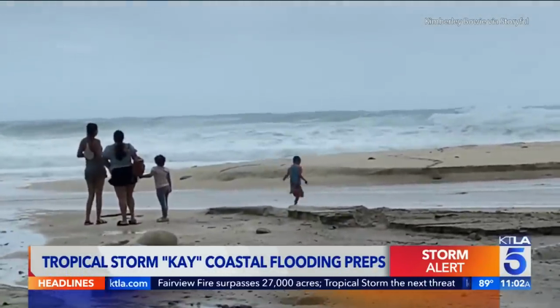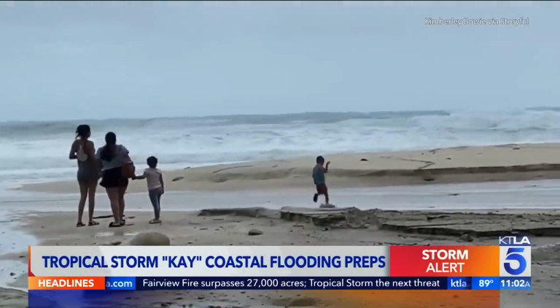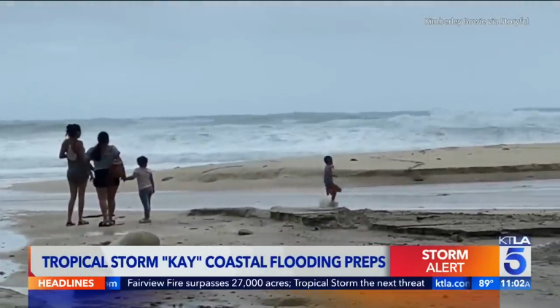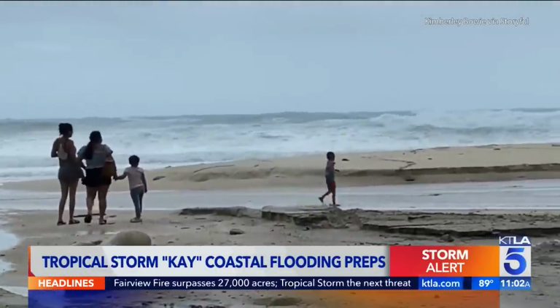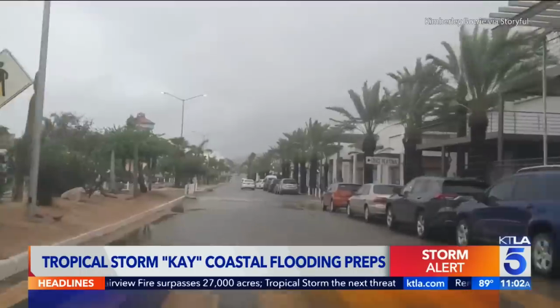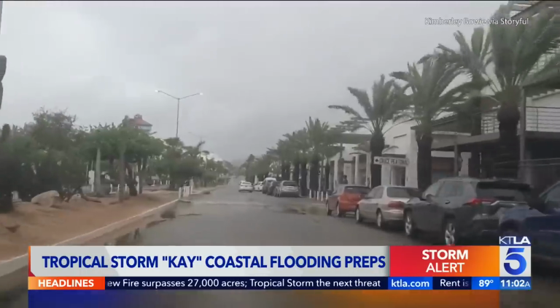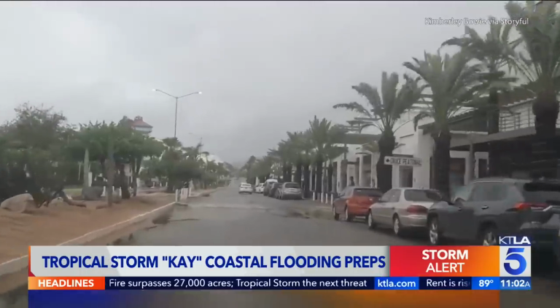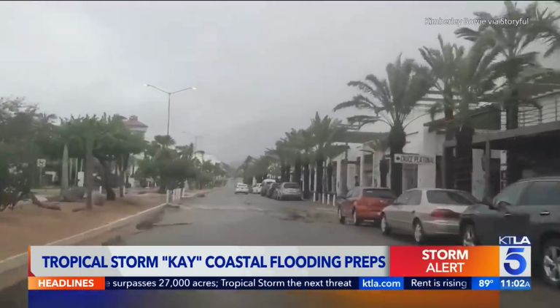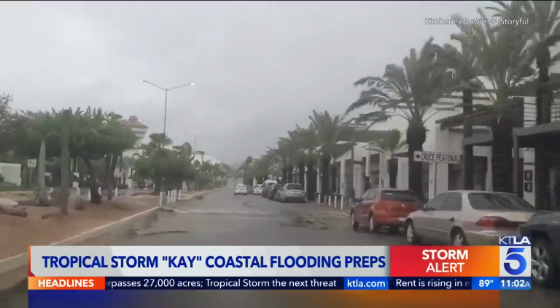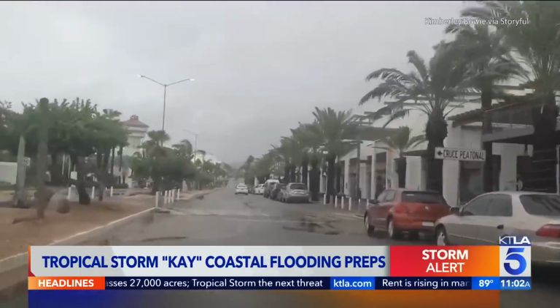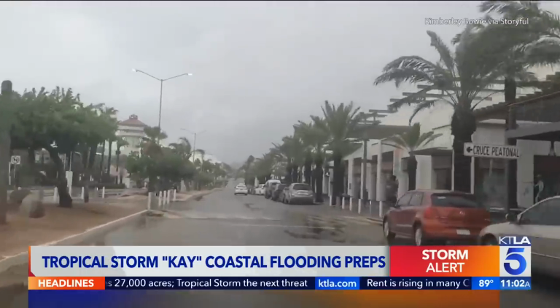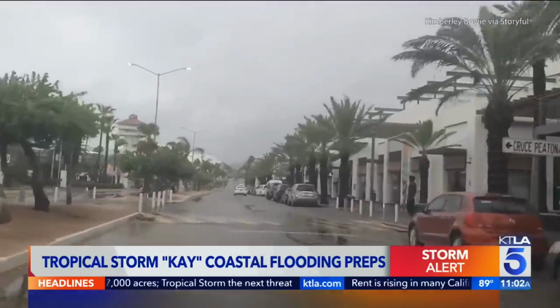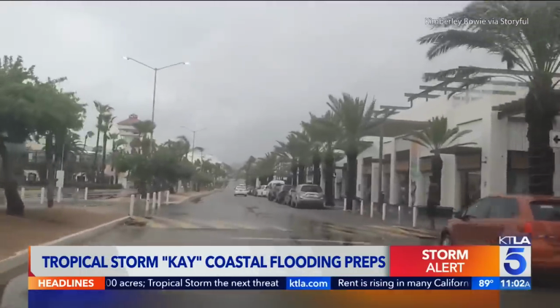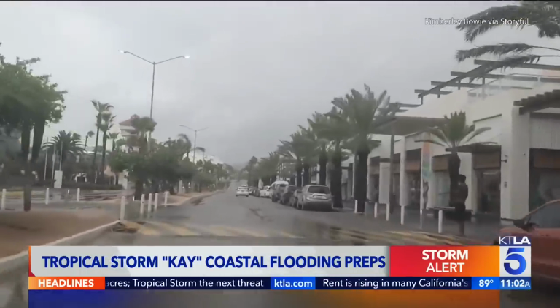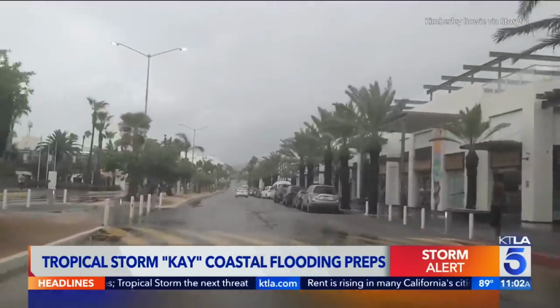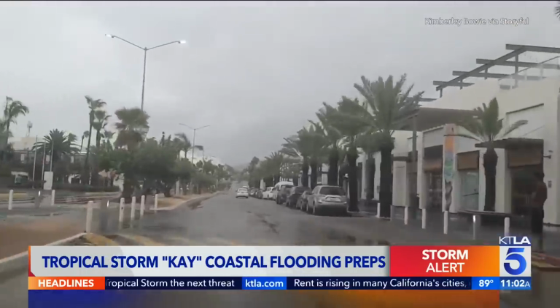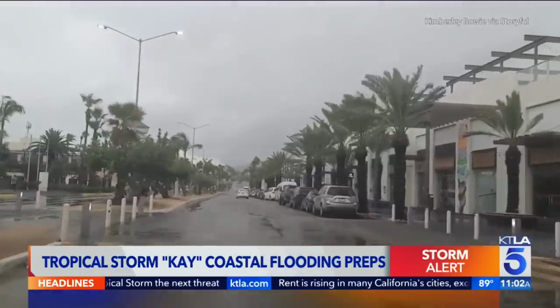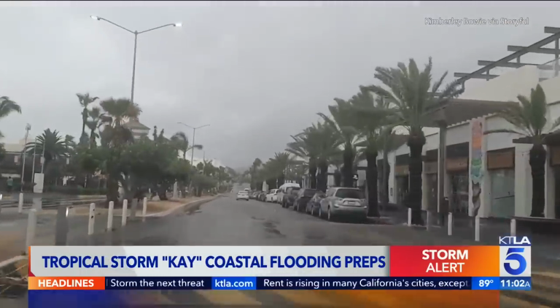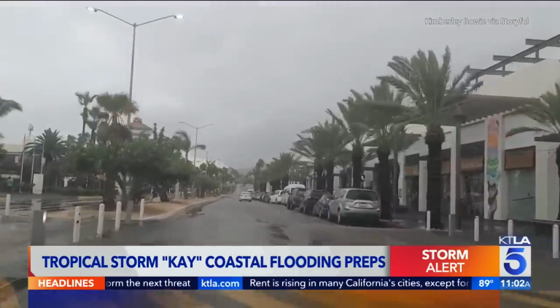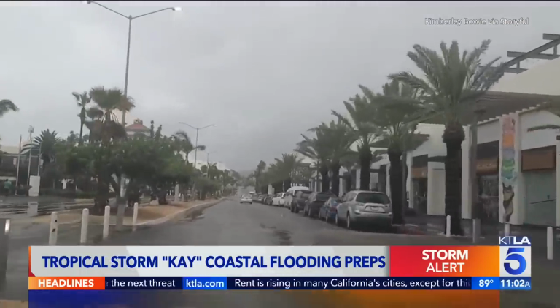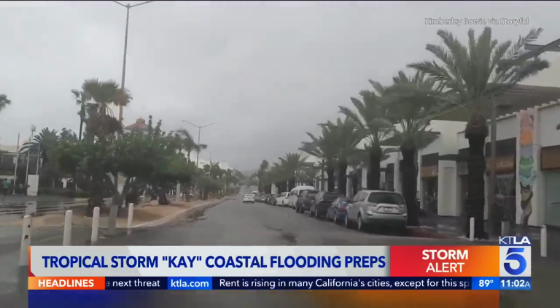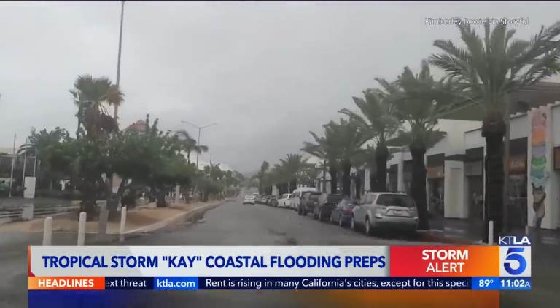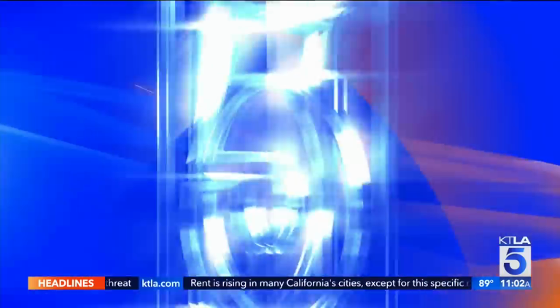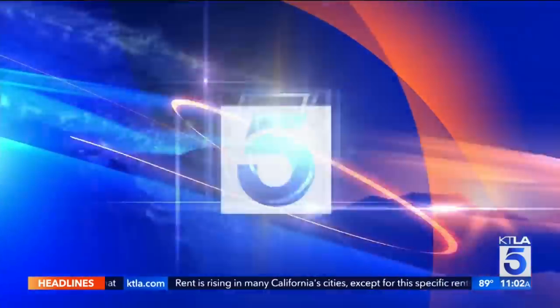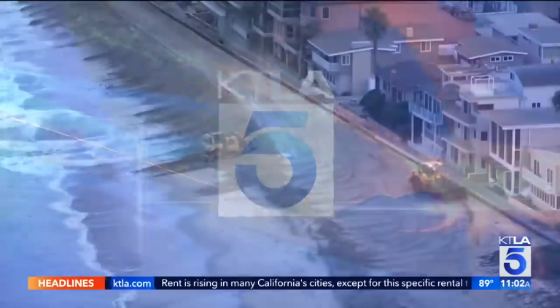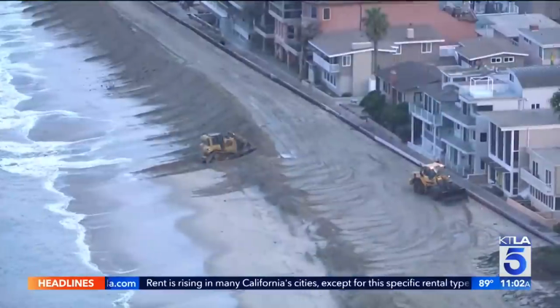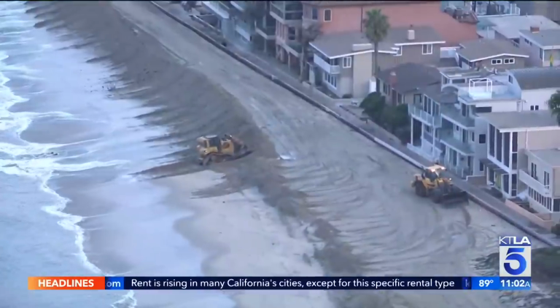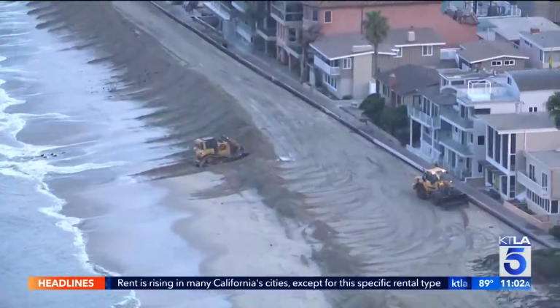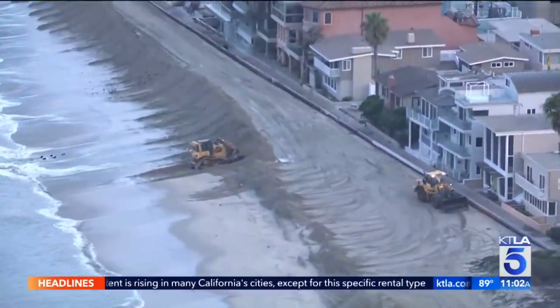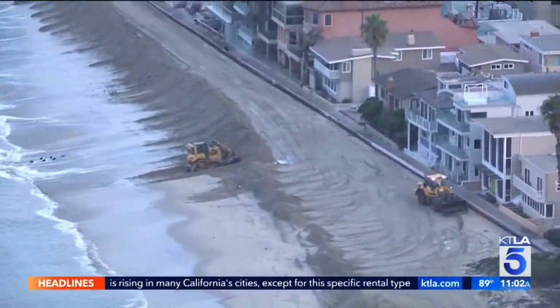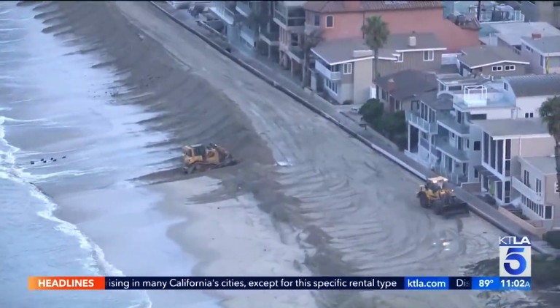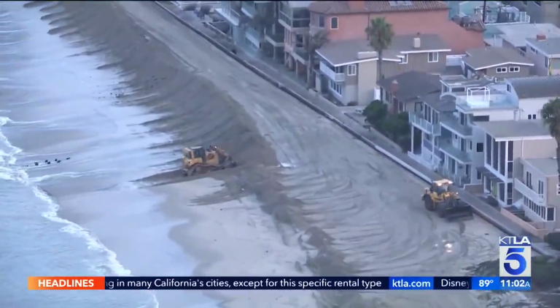The berm you can see eroded here last night along the peninsula in Long Beach, and crews have been working around the clock out there to make sure it is reinforced to try to prevent the waters from coming up.